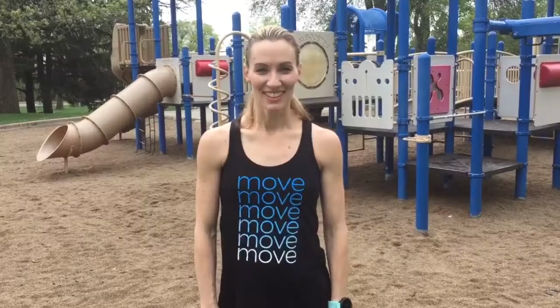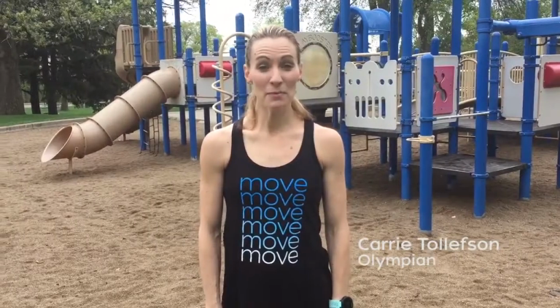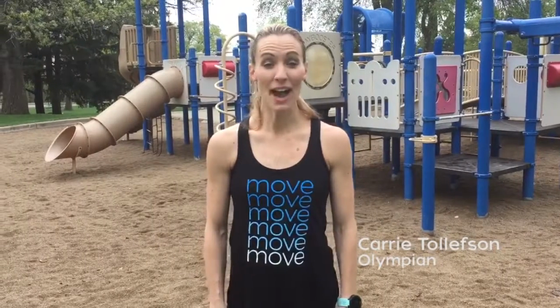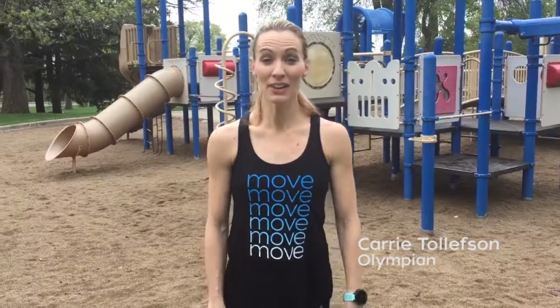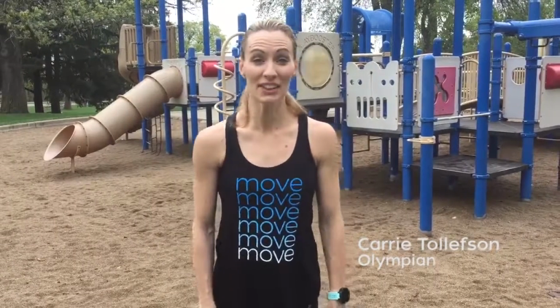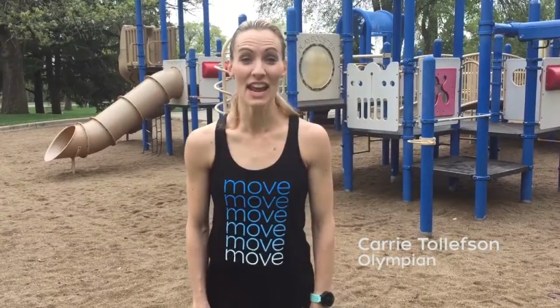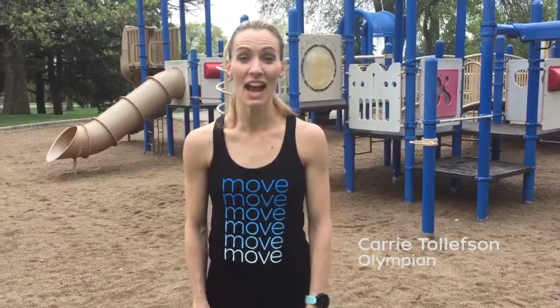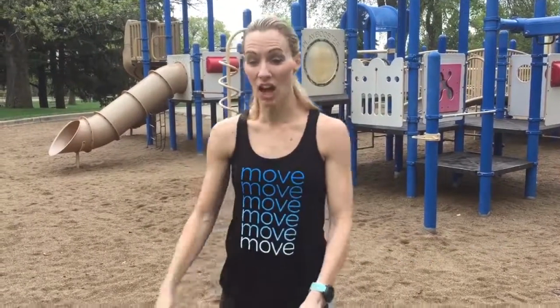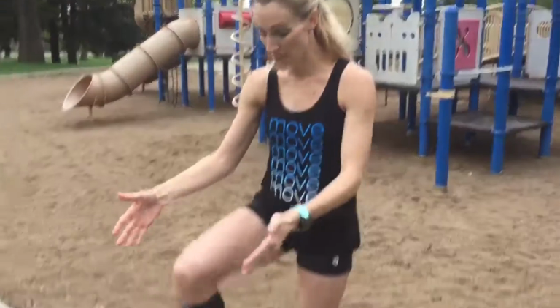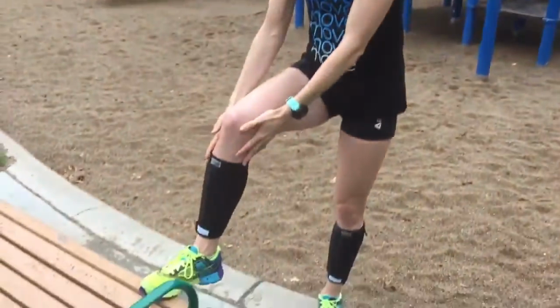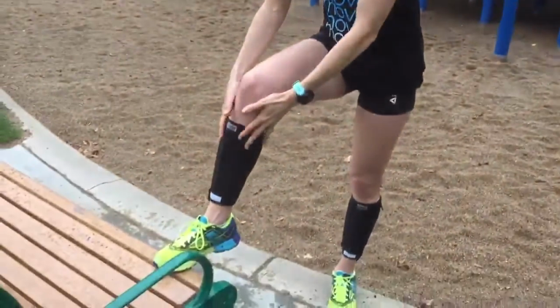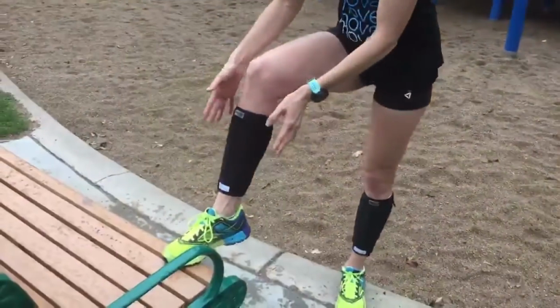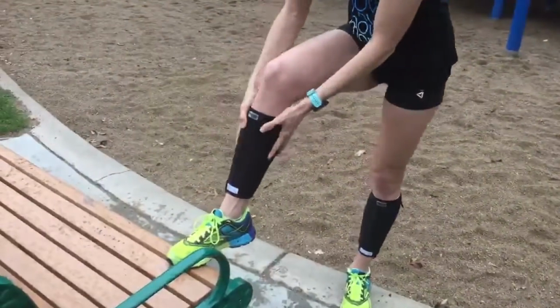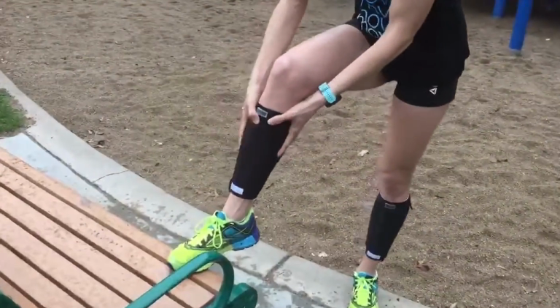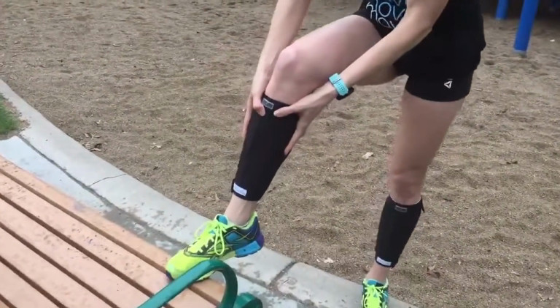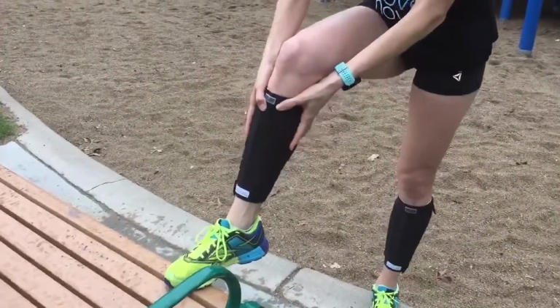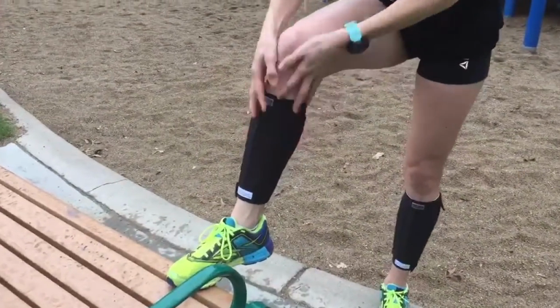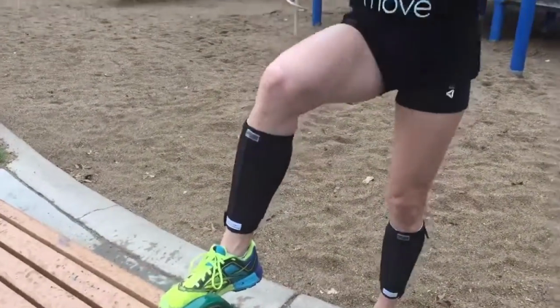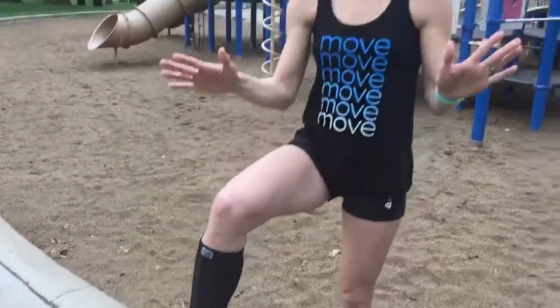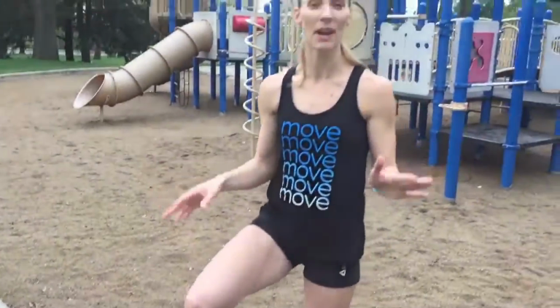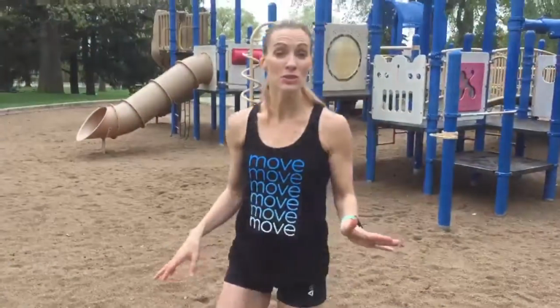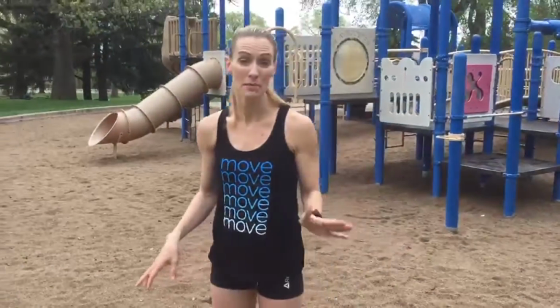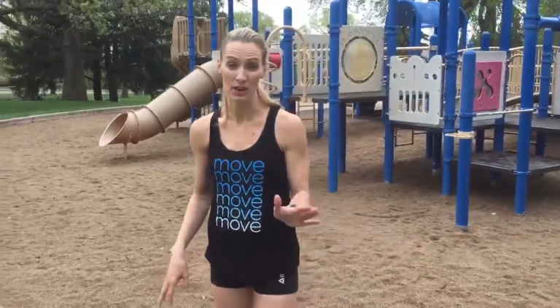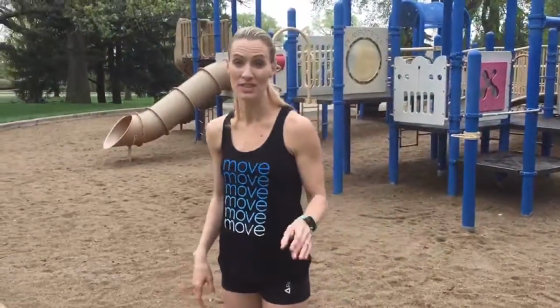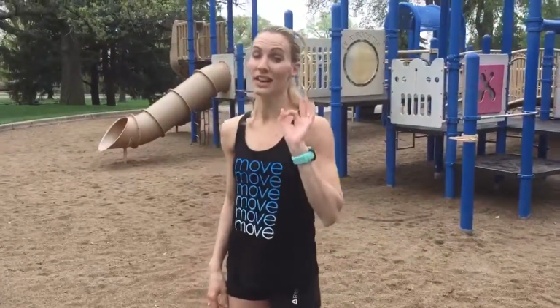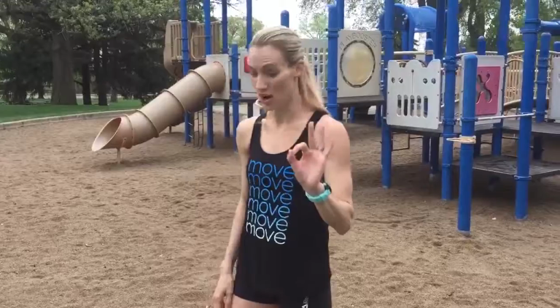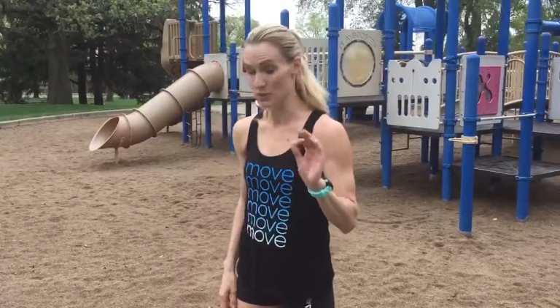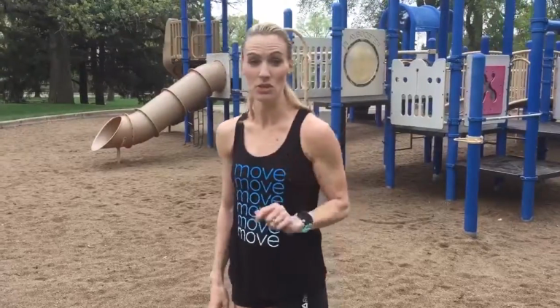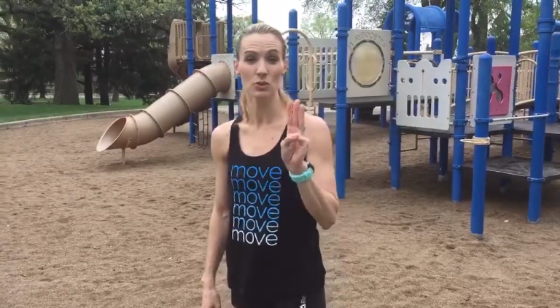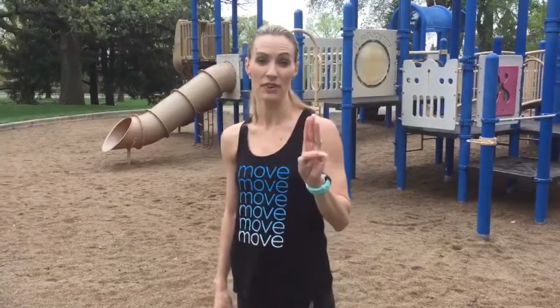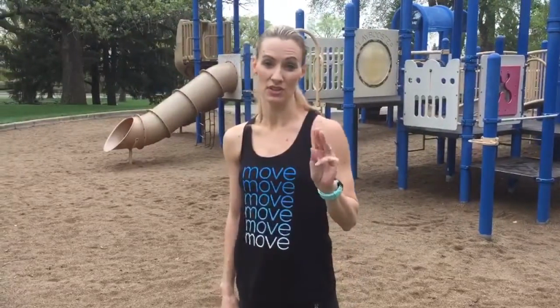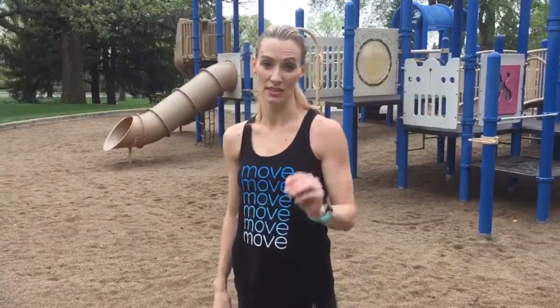Hi everybody, I'm Carrie Tellefson and I love my Body Togs. They are weighted leg sleeves and they're great throughout the day, but I've been using them in my workouts and they're awesome. So let me show you three of my favorite exercises.